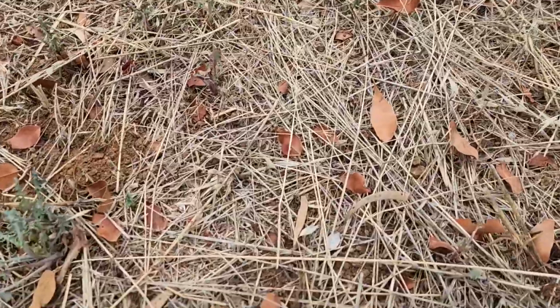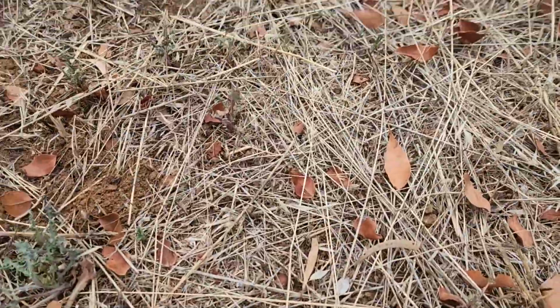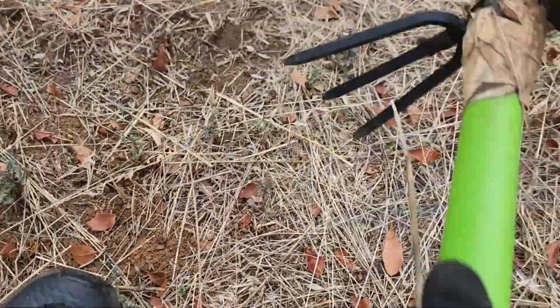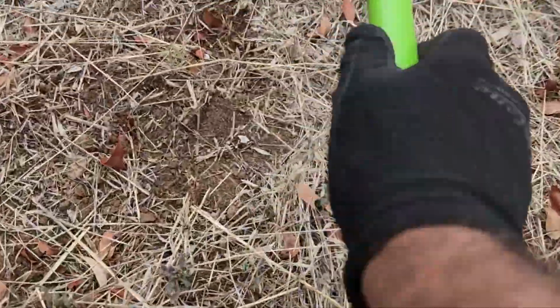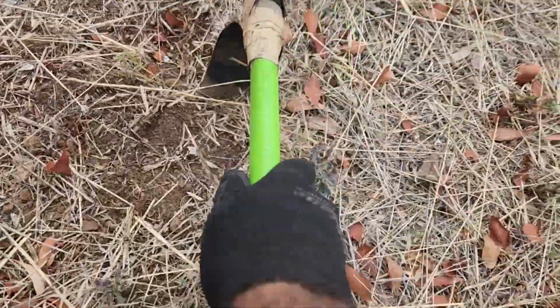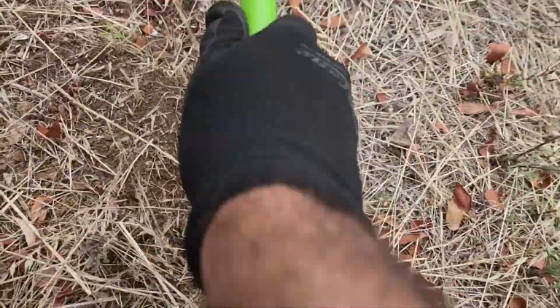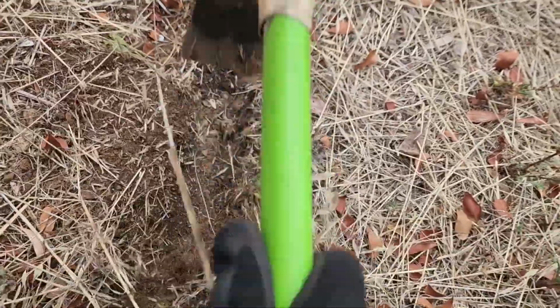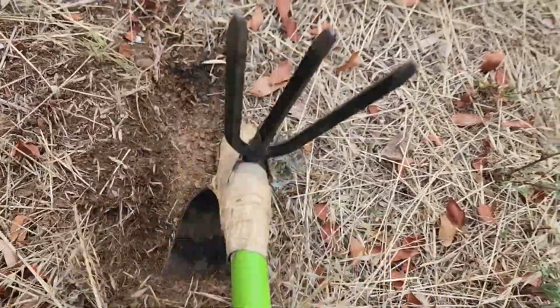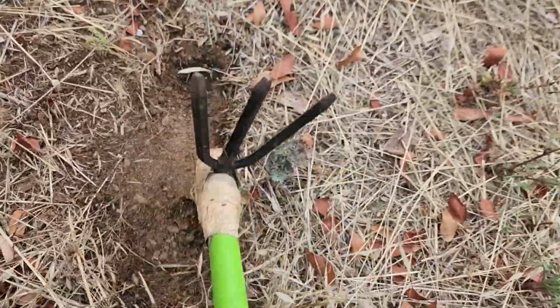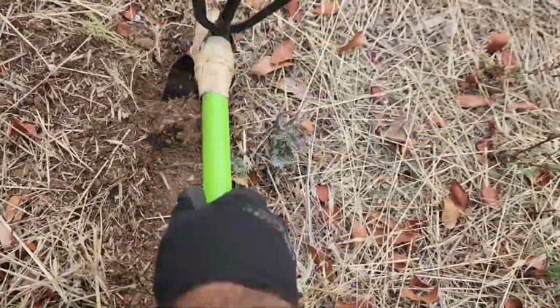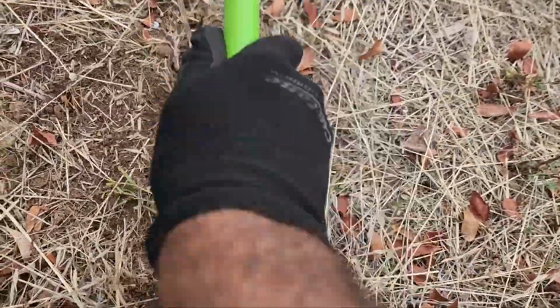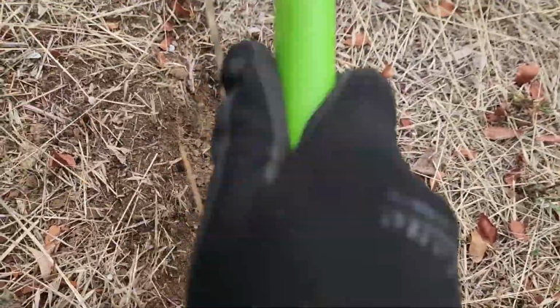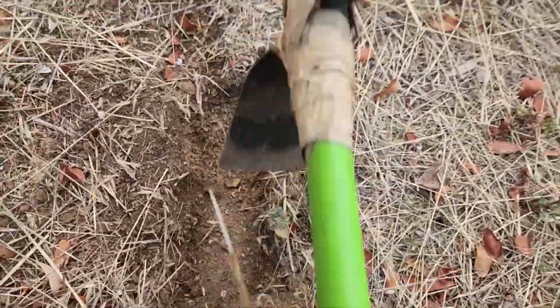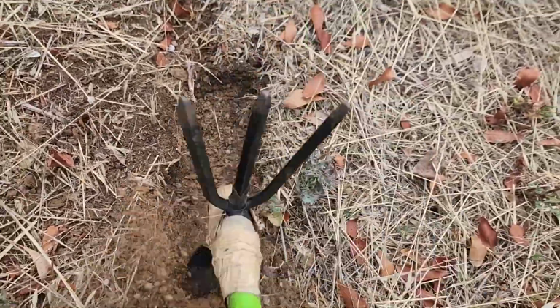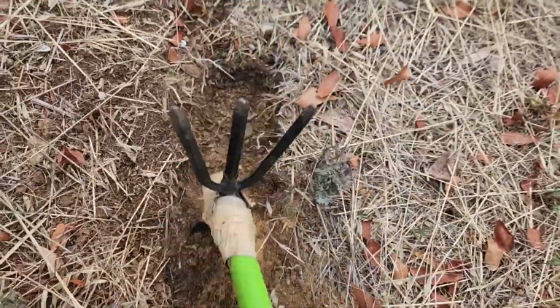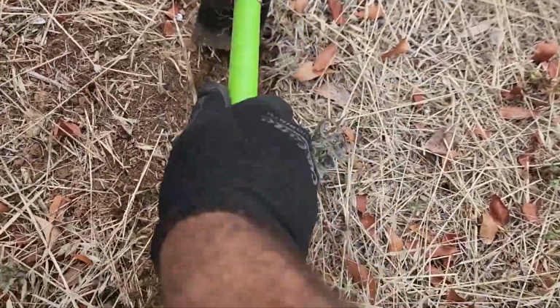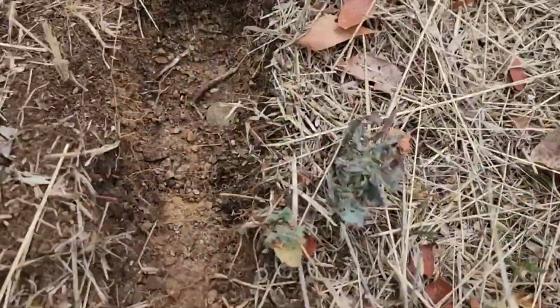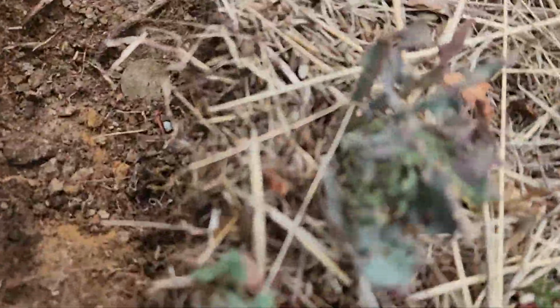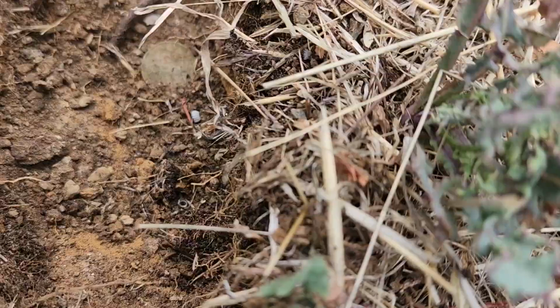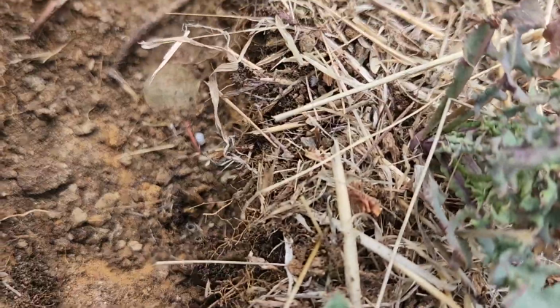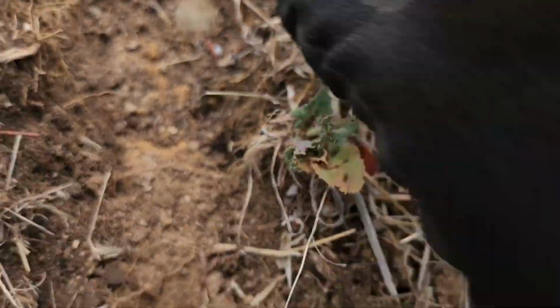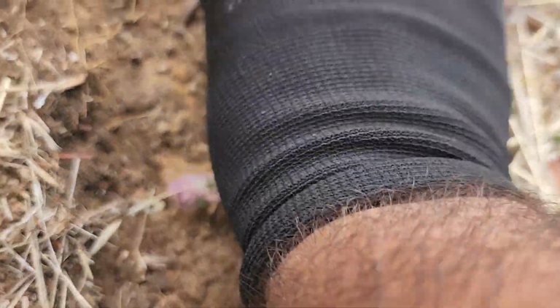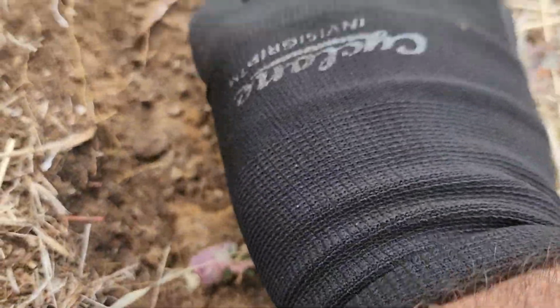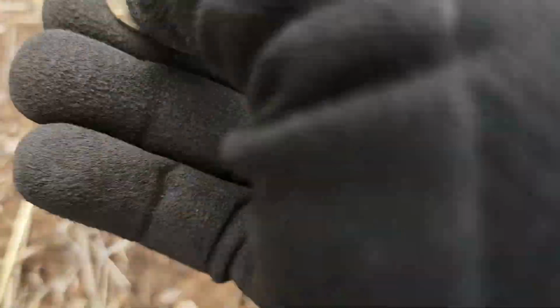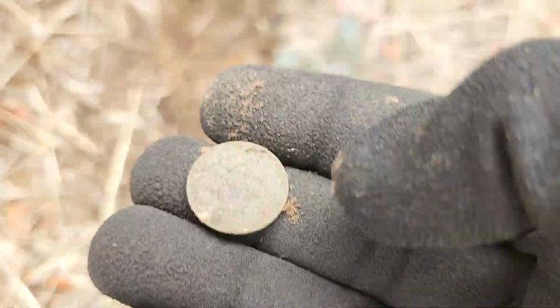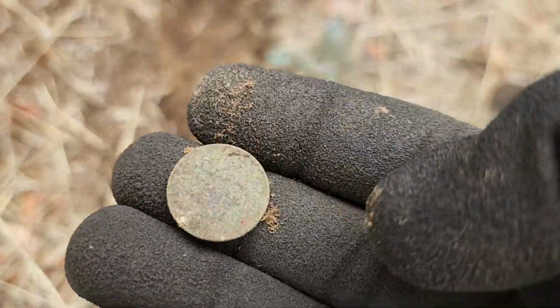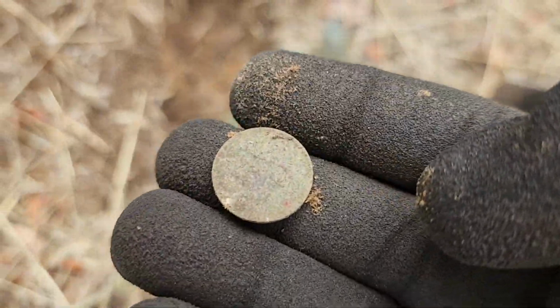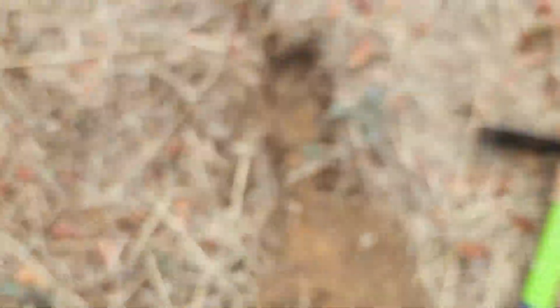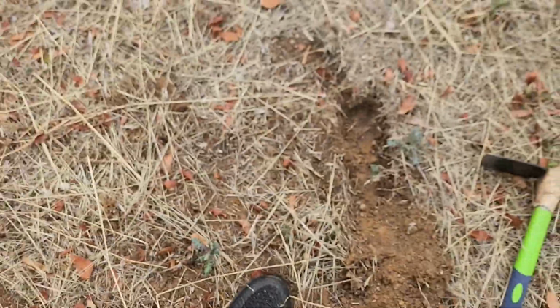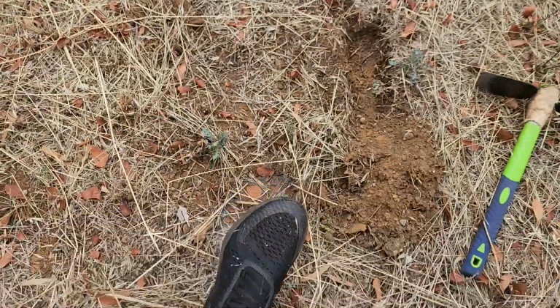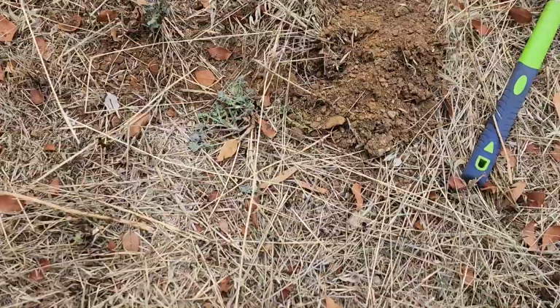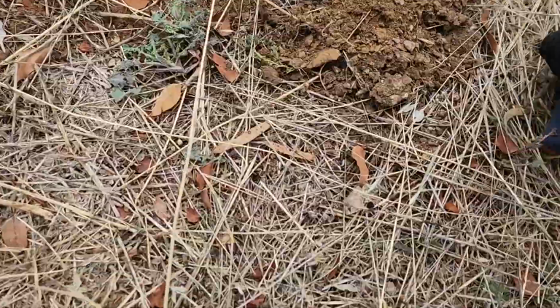That will be a... should be a 1 cent coin. Right there. Good.